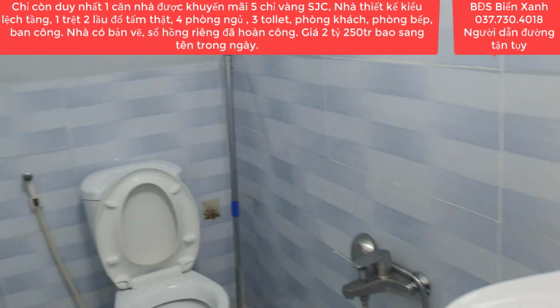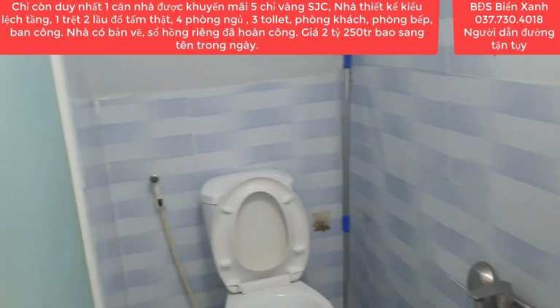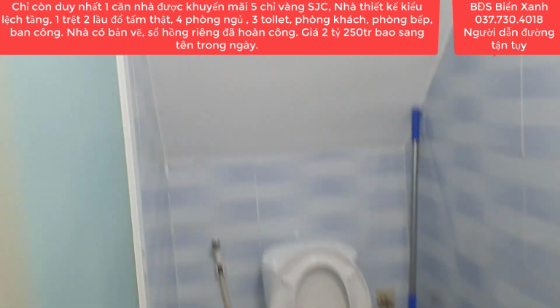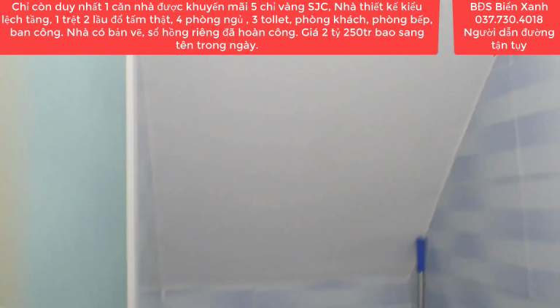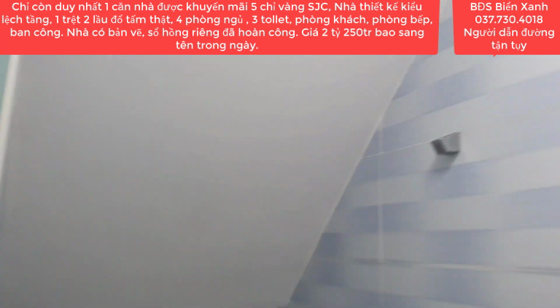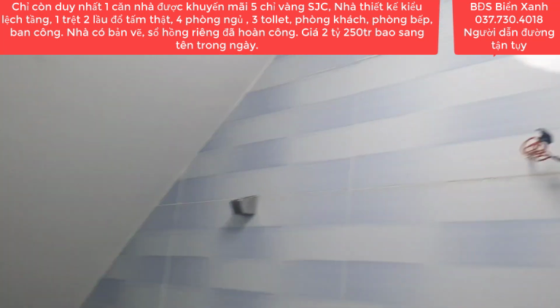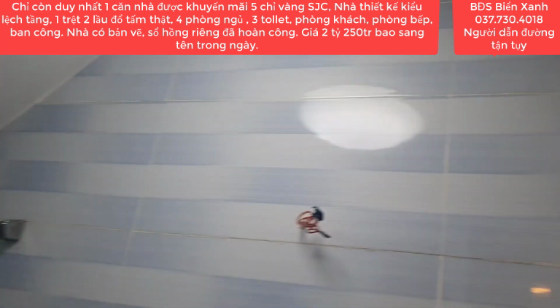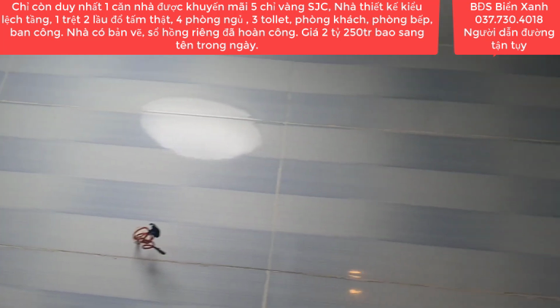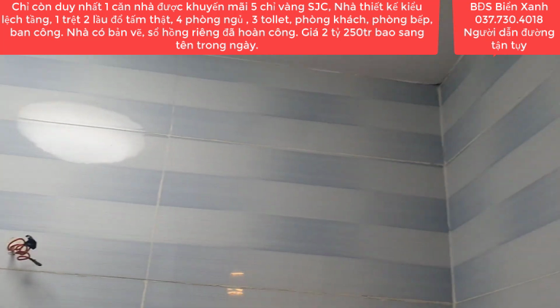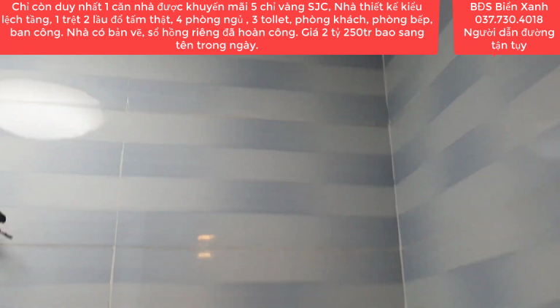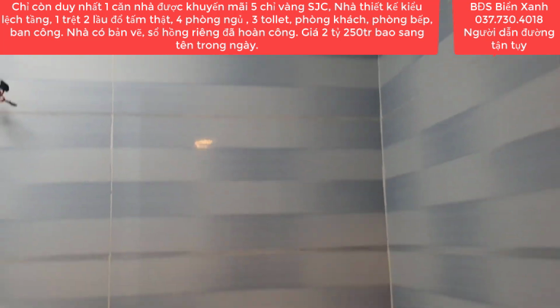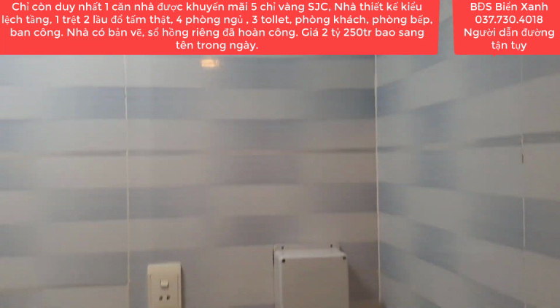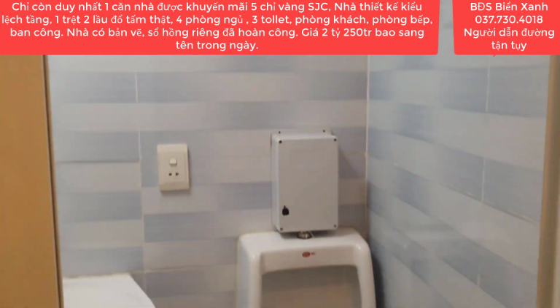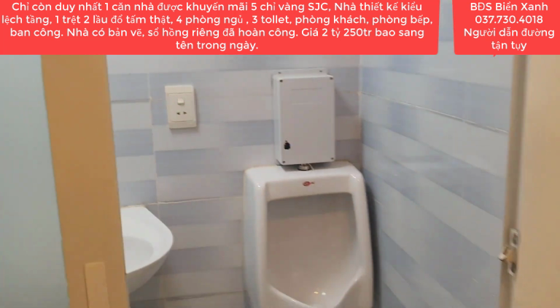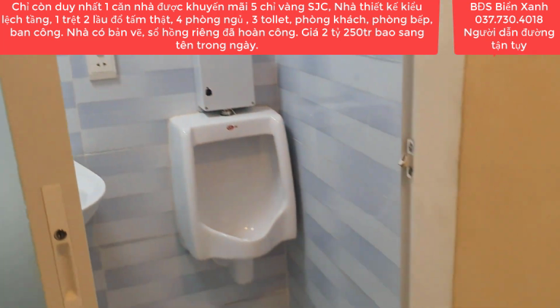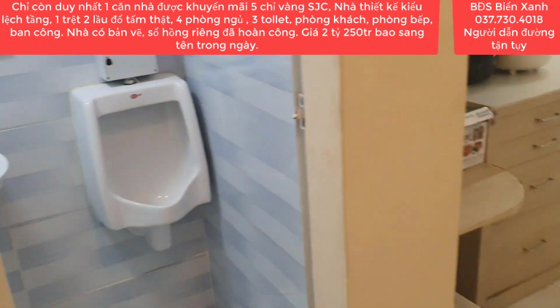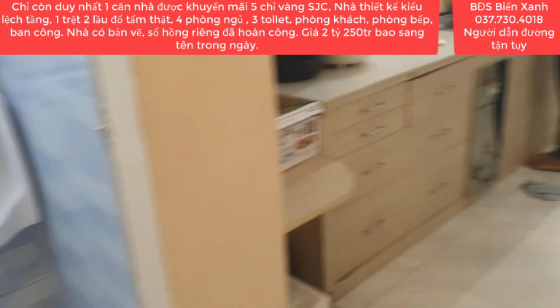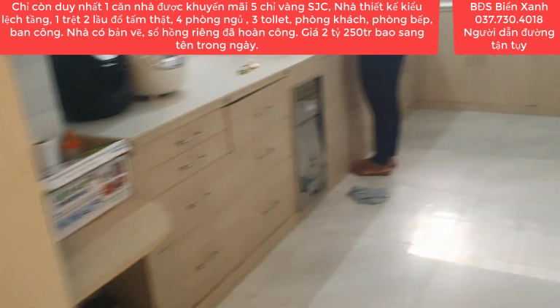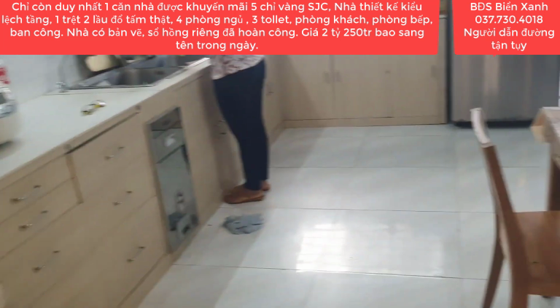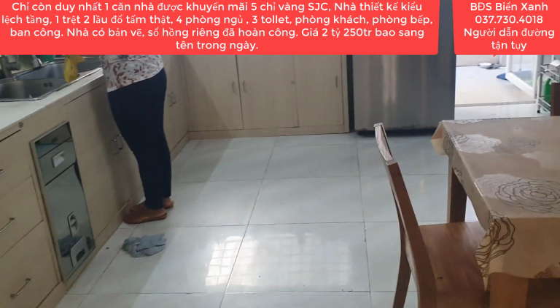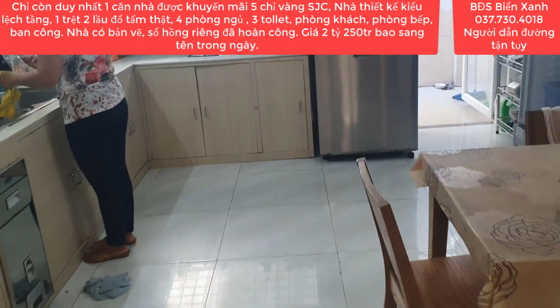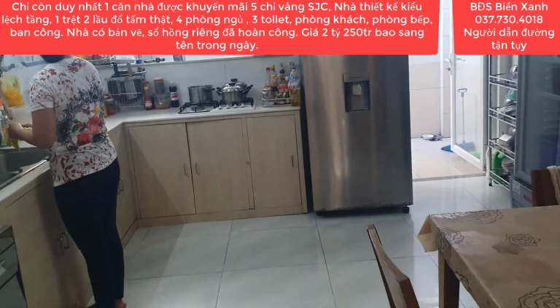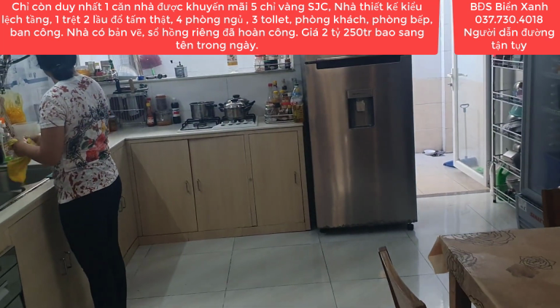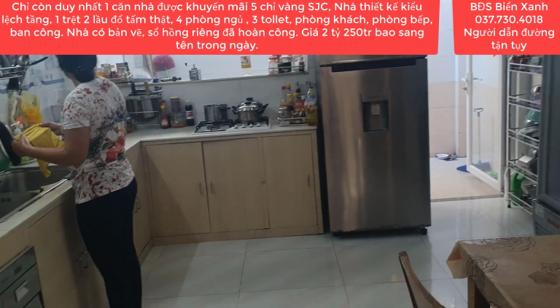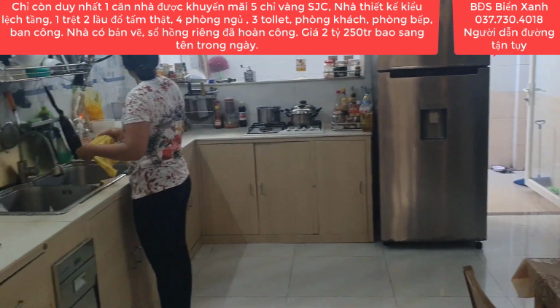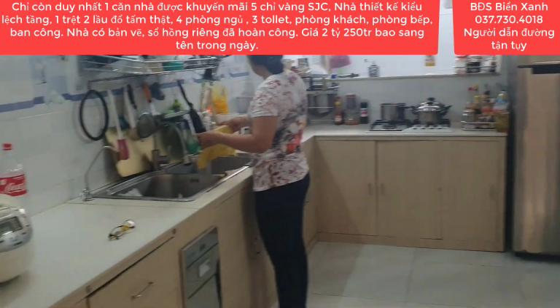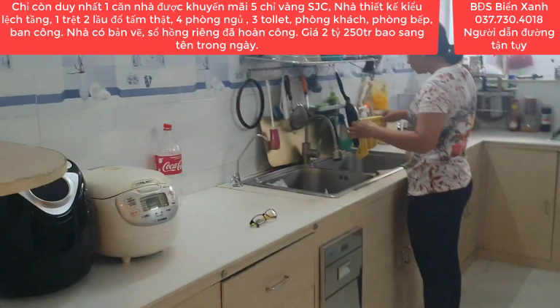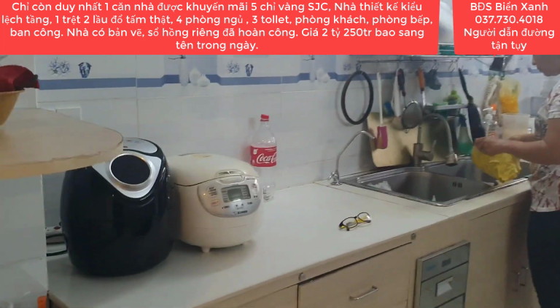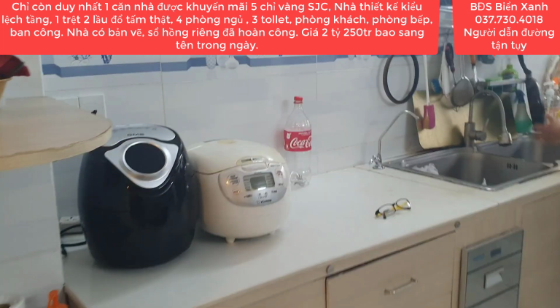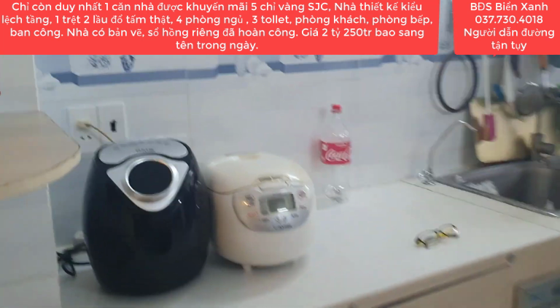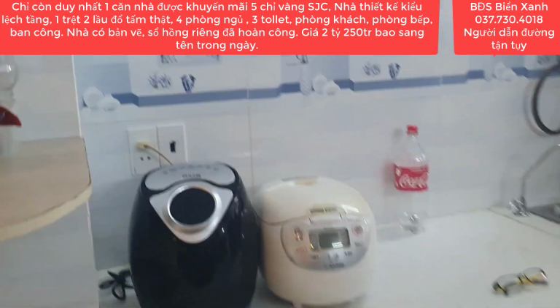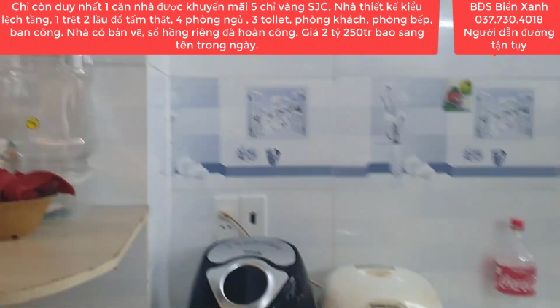Đây là nhà tắm và WC. Diện tích của căn này là 4x18 bằng 72m². Đất thổ cư 100% sử dụng lâu dài vĩnh viễn và nhà thì đã hoàn công đầy đủ rồi.